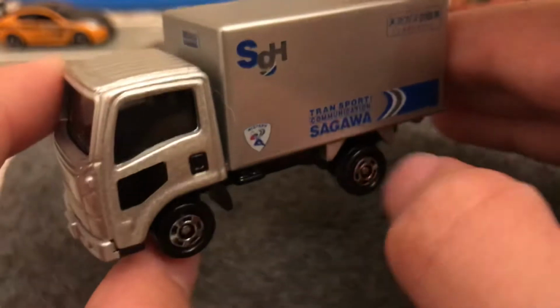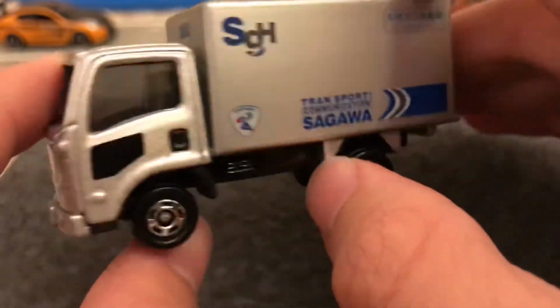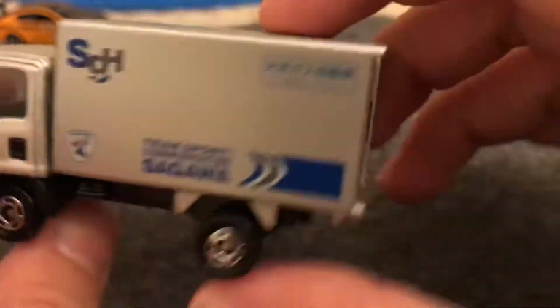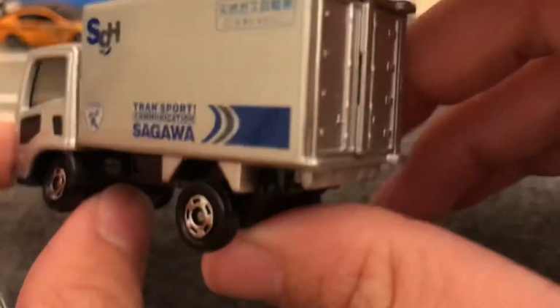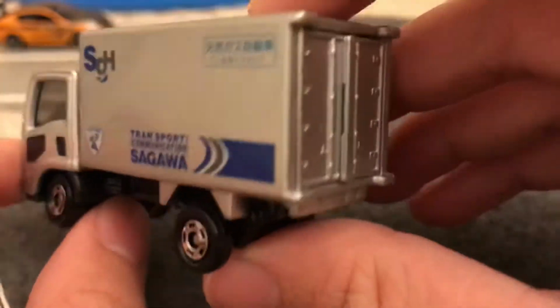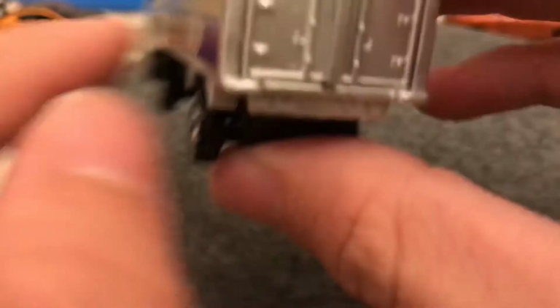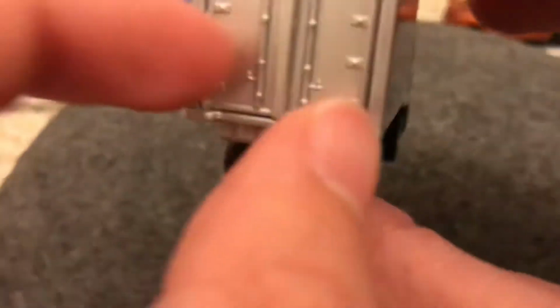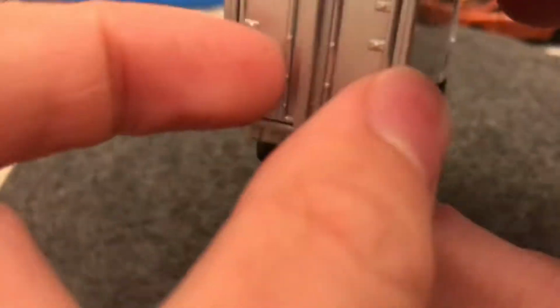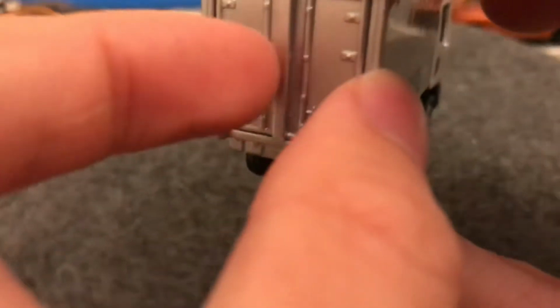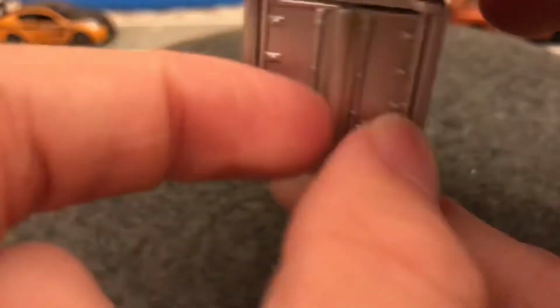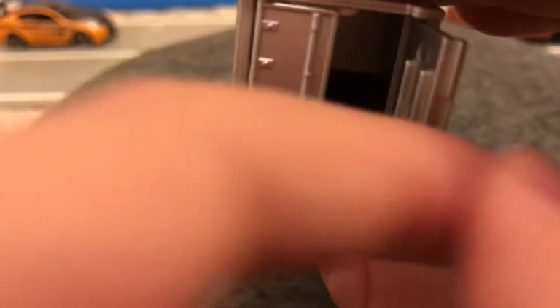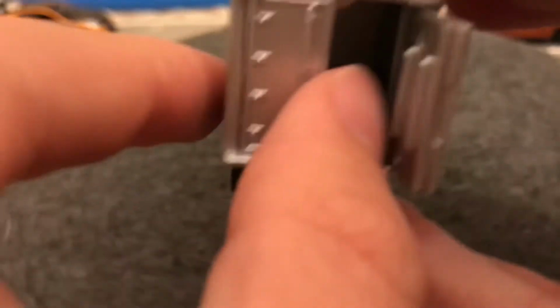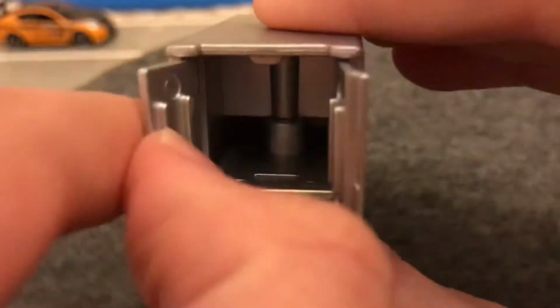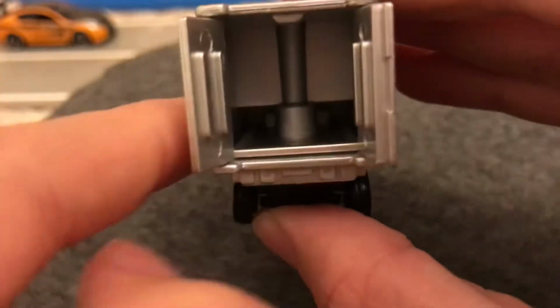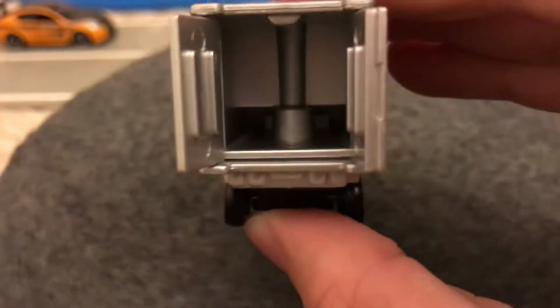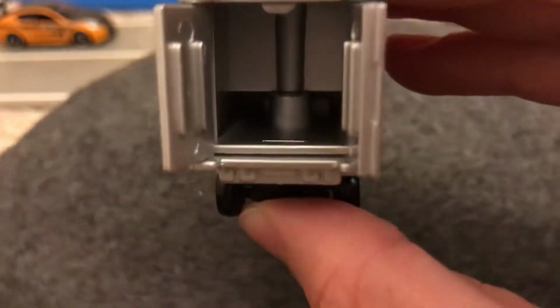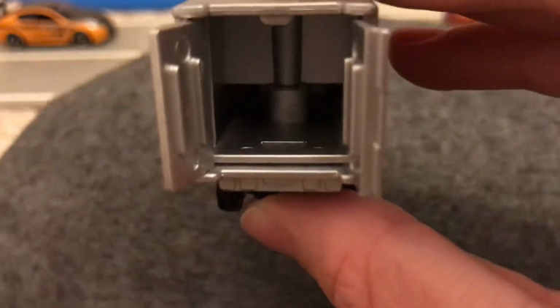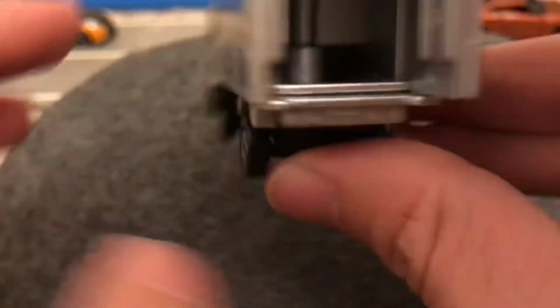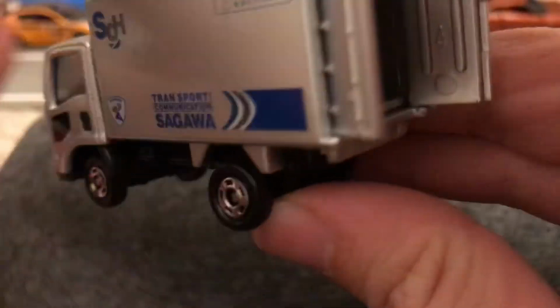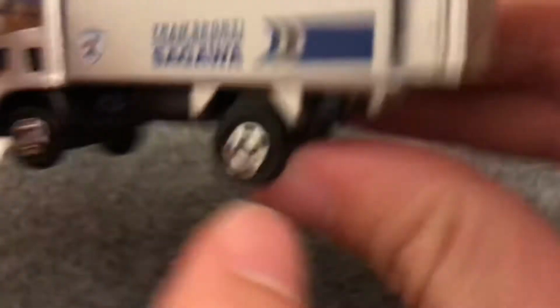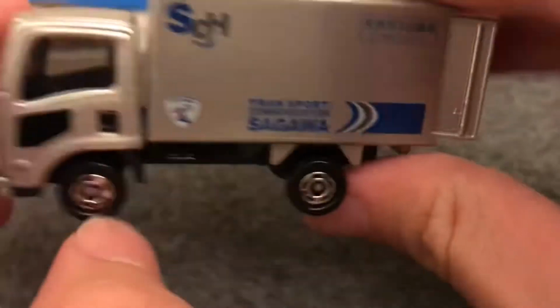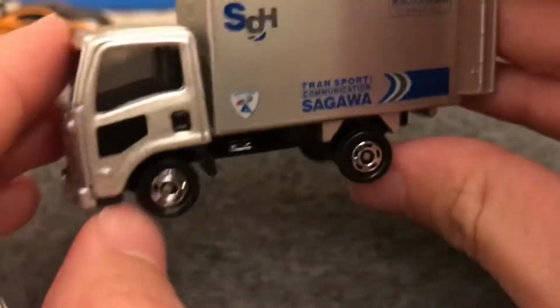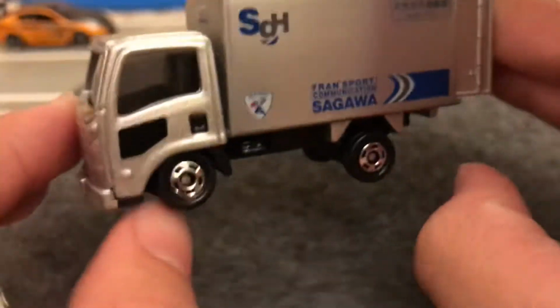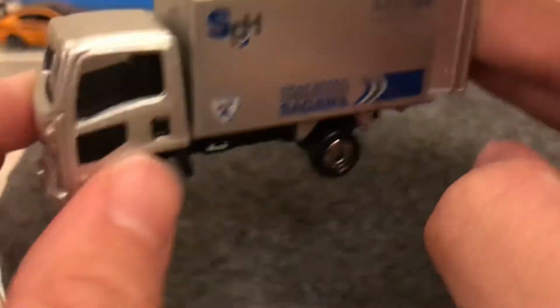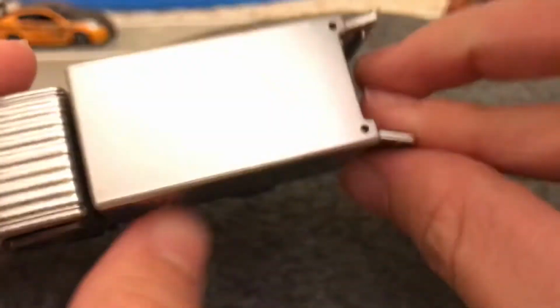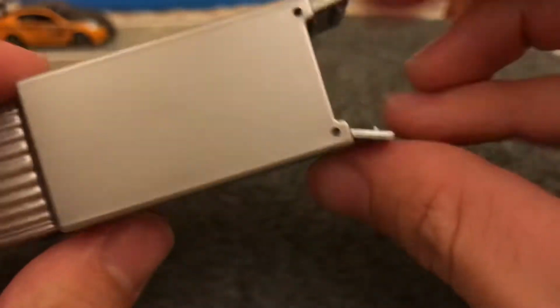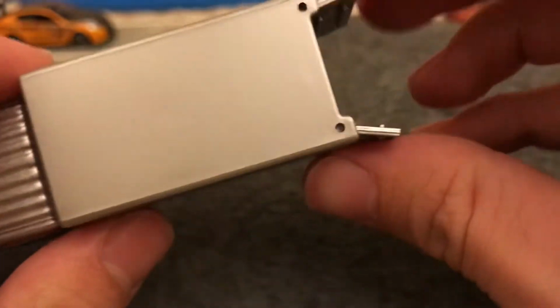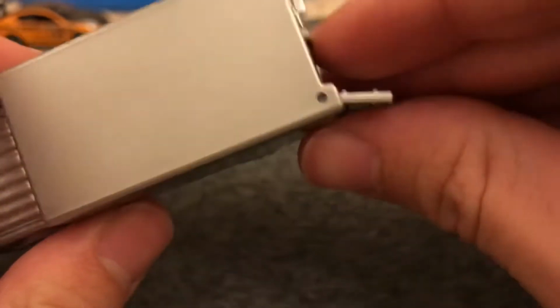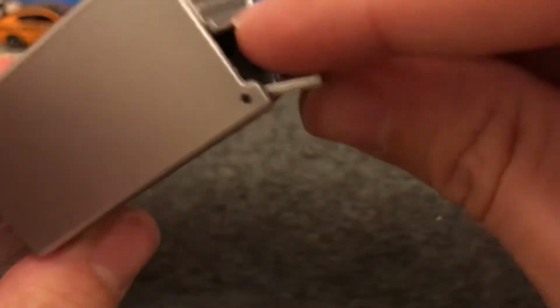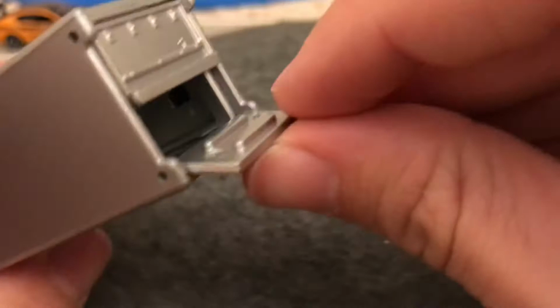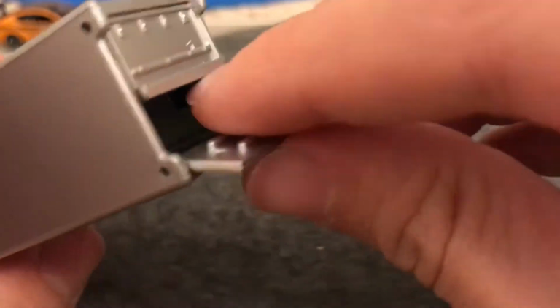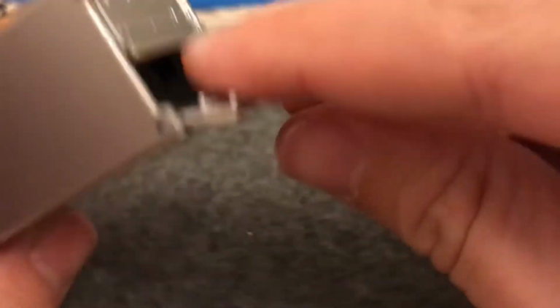The back doors do open, but there's nothing much in there. They're just open for display purposes — or play purposes as well.